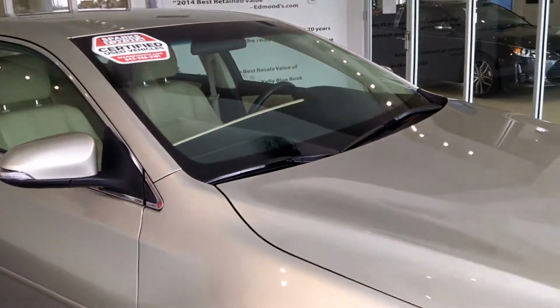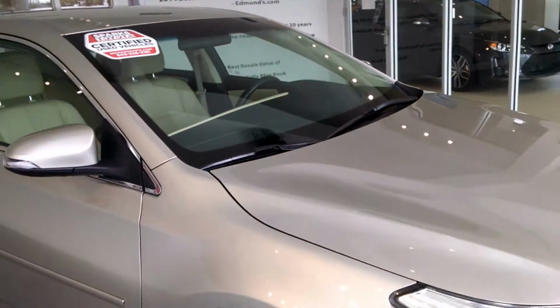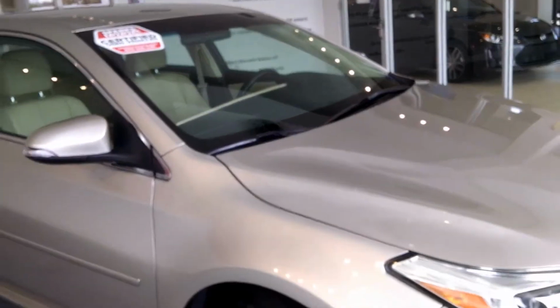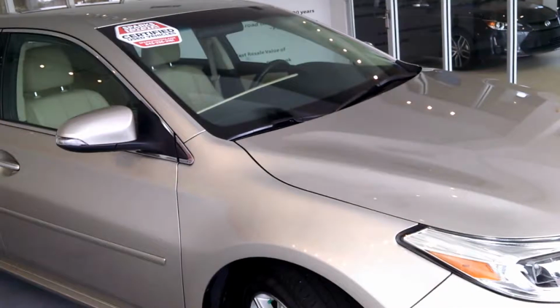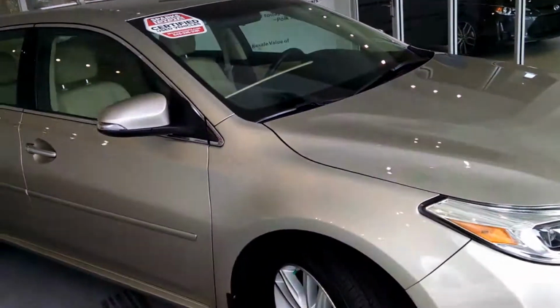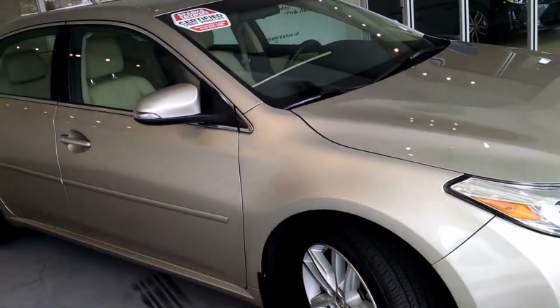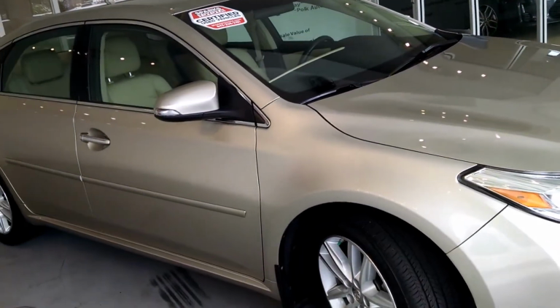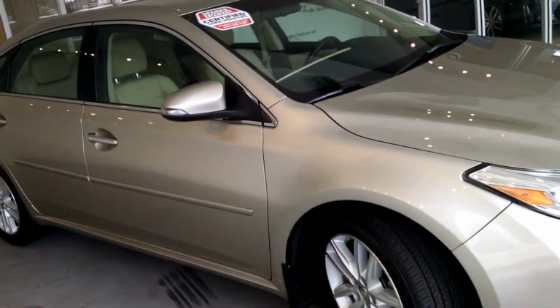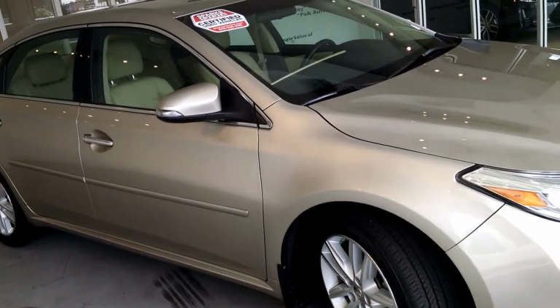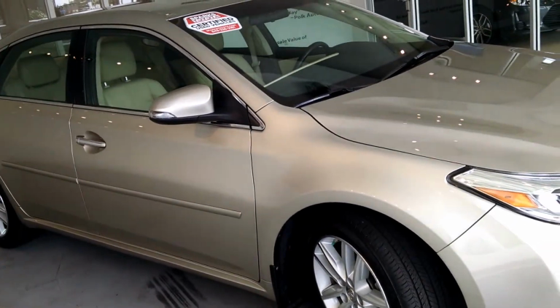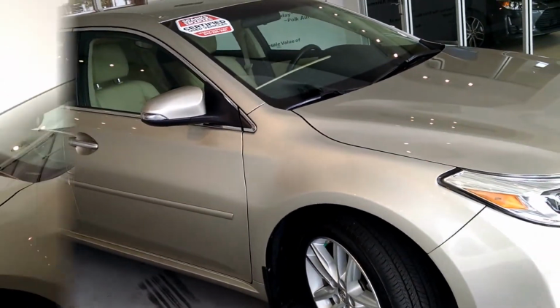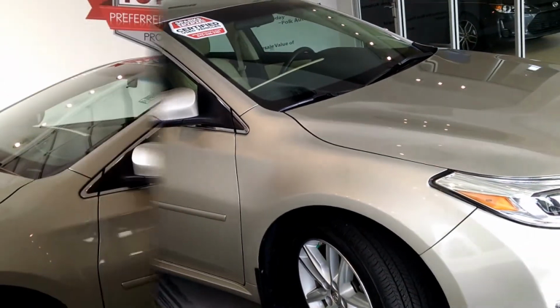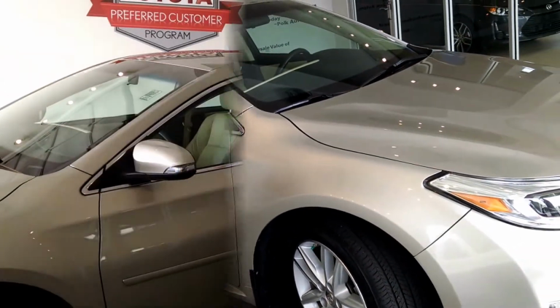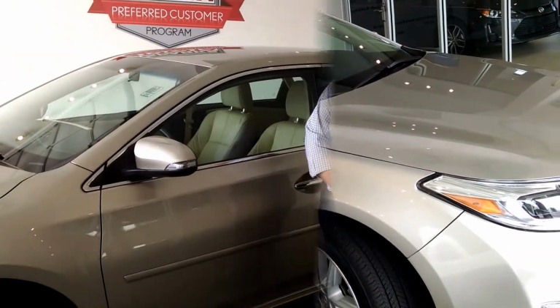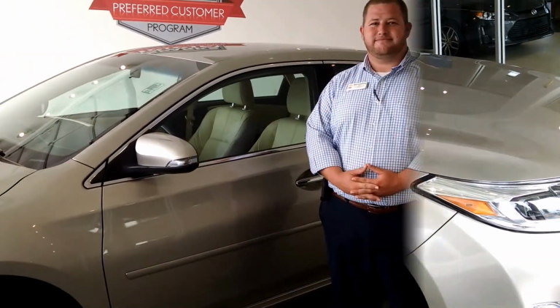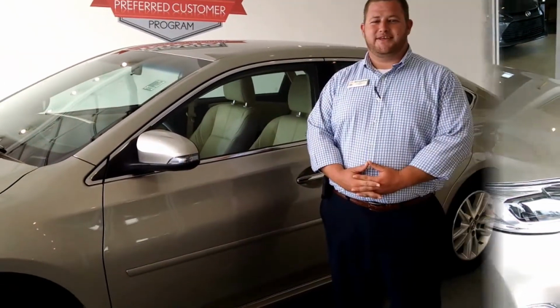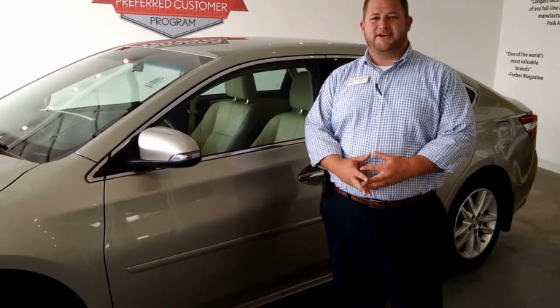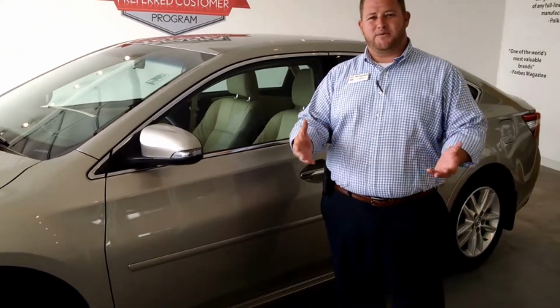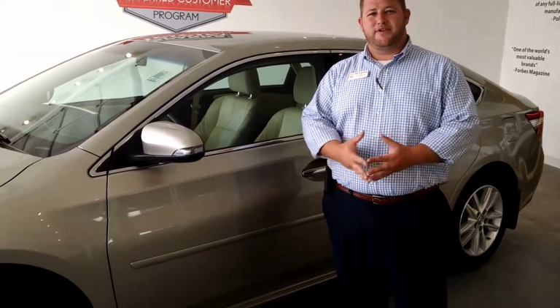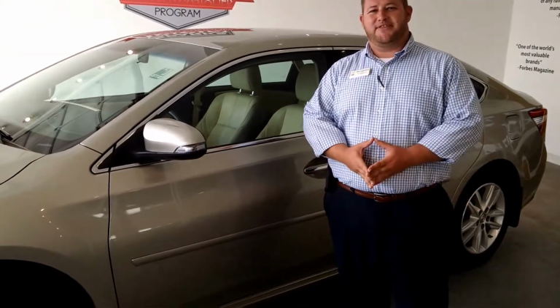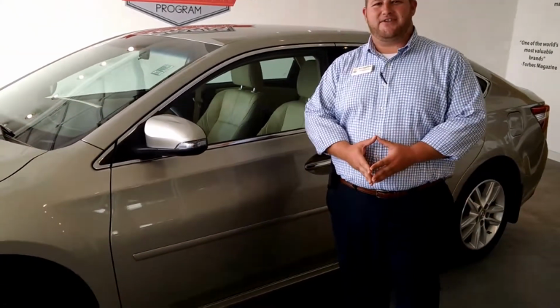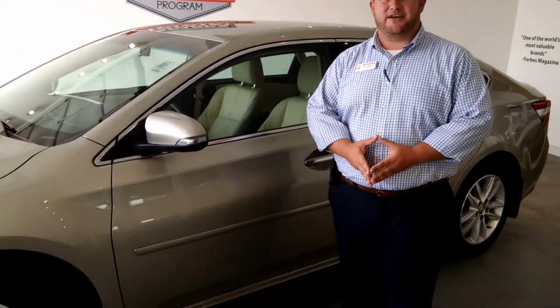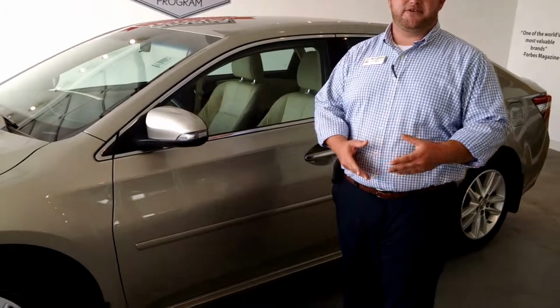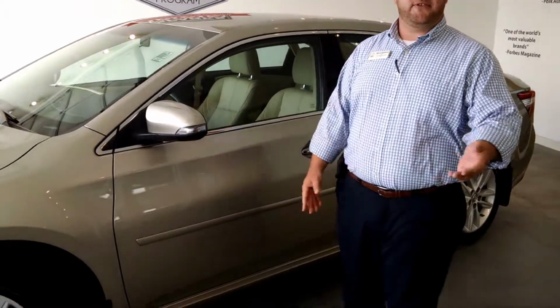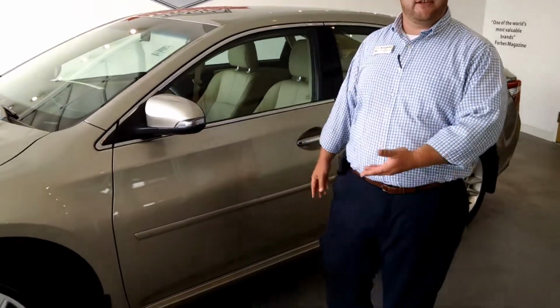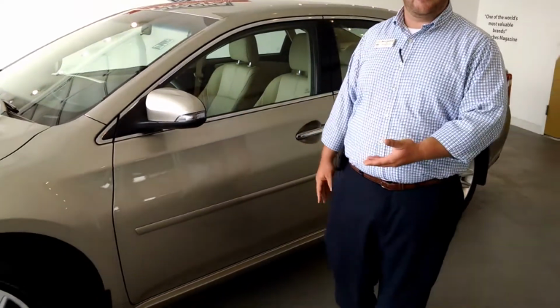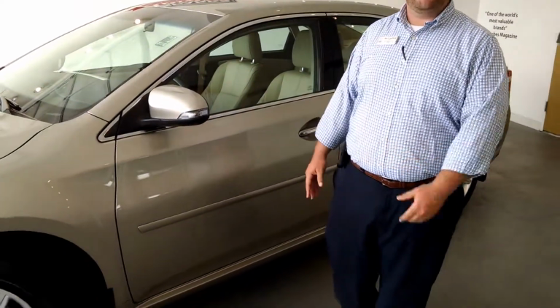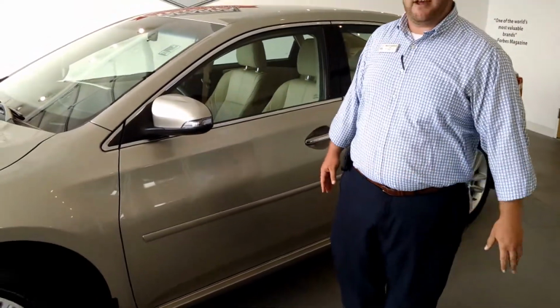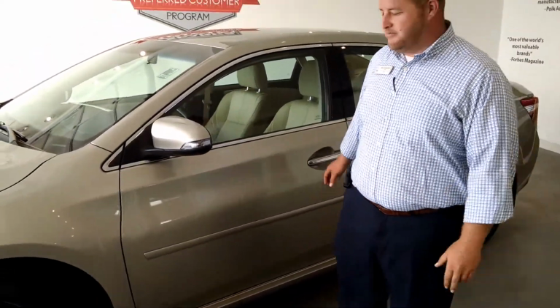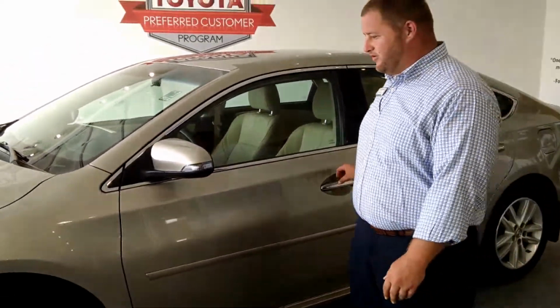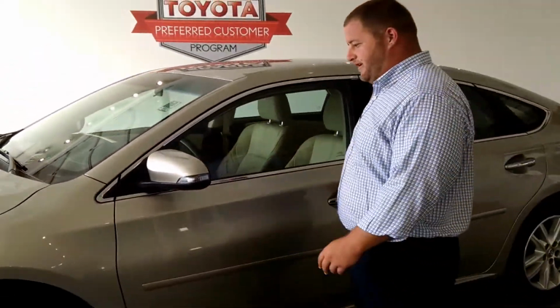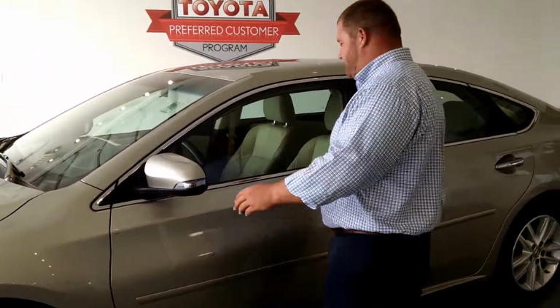Just a beautiful car, luxurious ride, luxurious features. Now that we've looked at the outside, let's take a look on the inside — some gorgeous features.